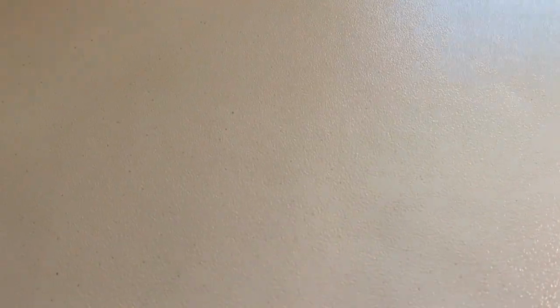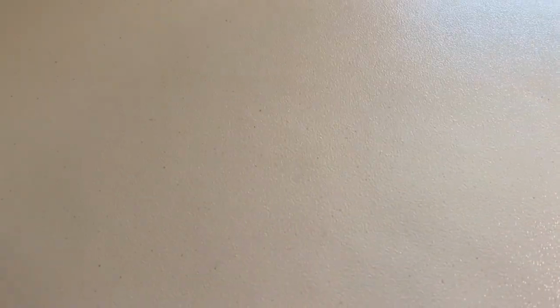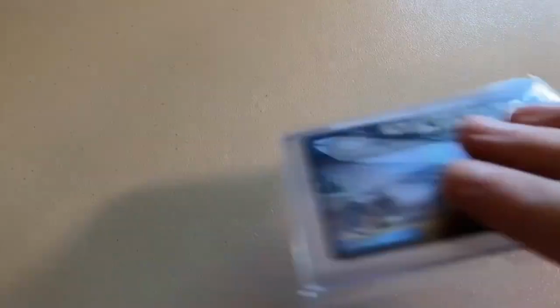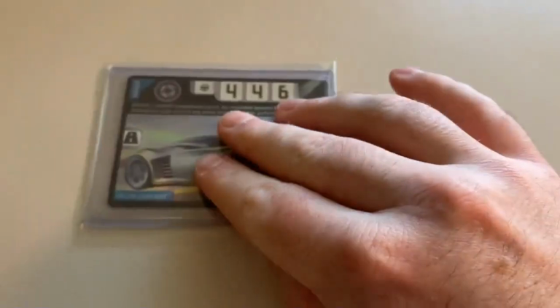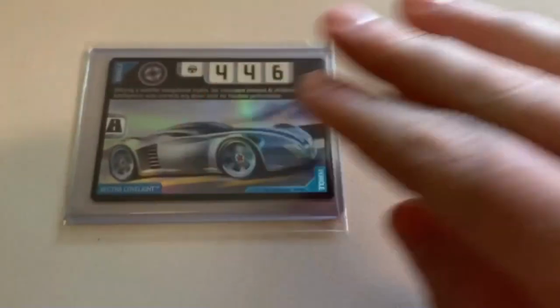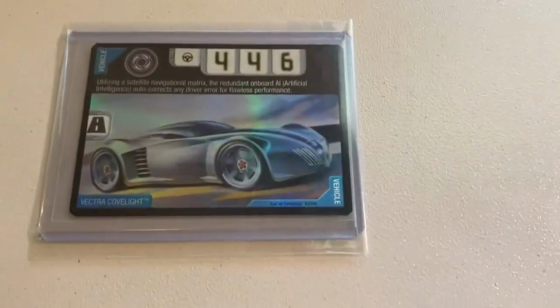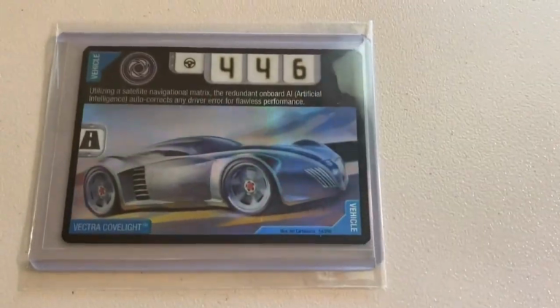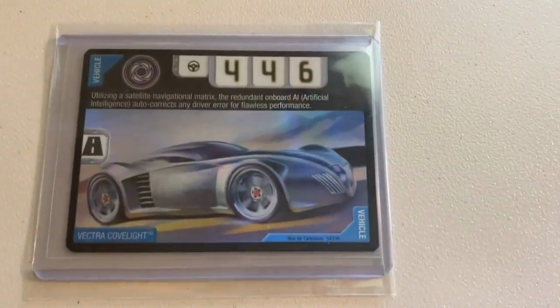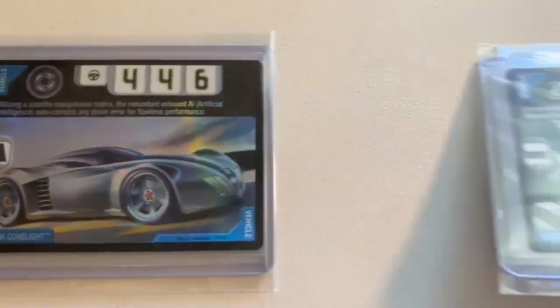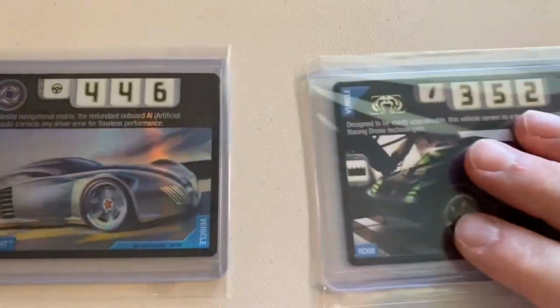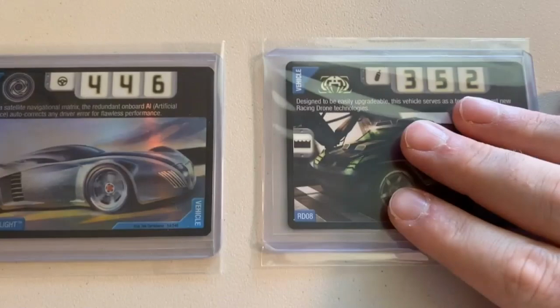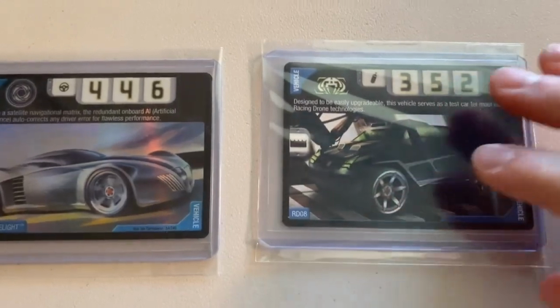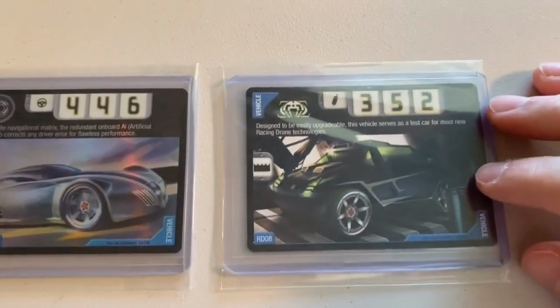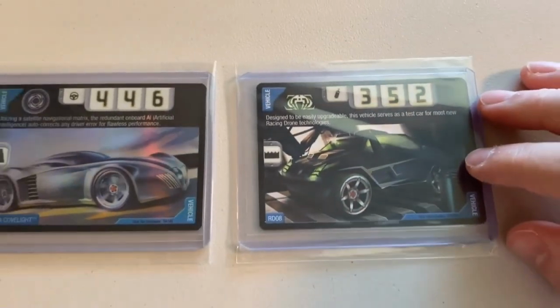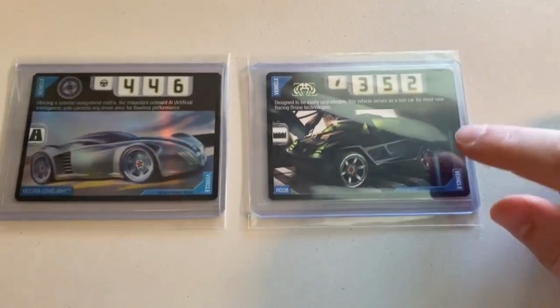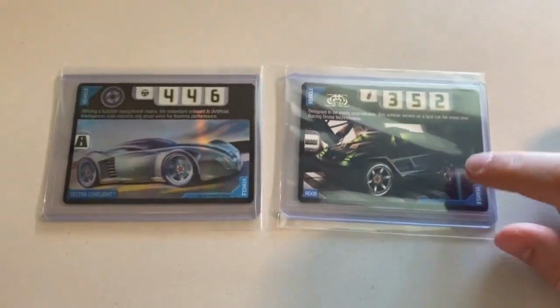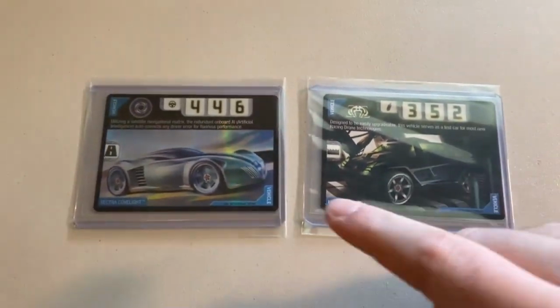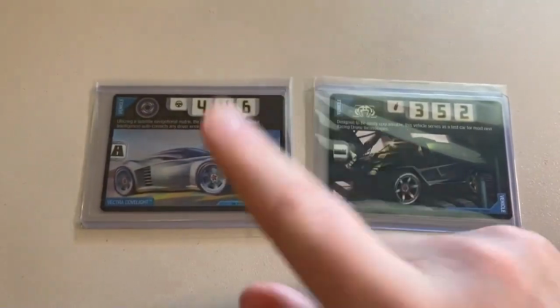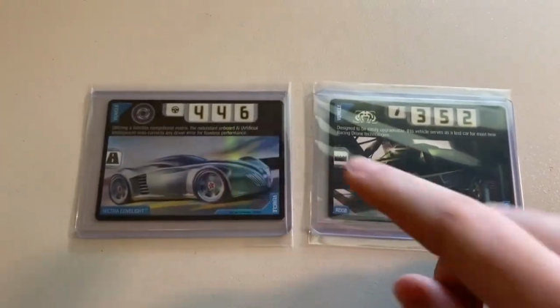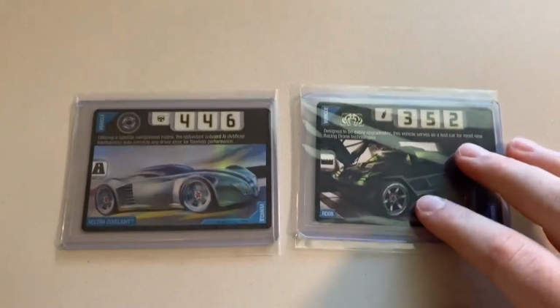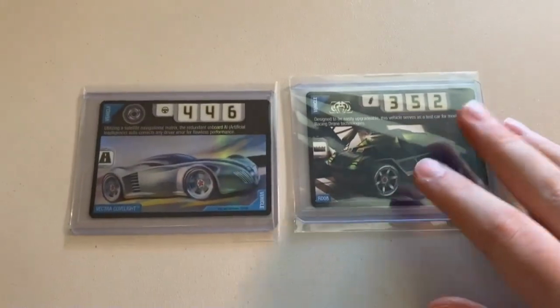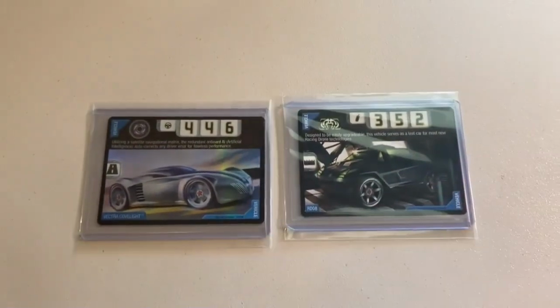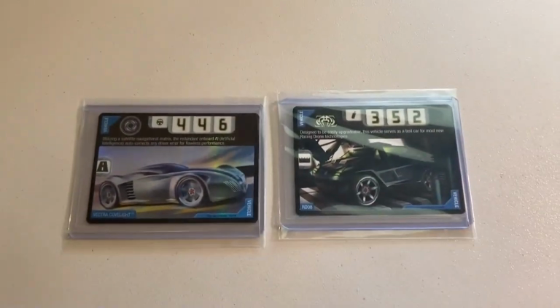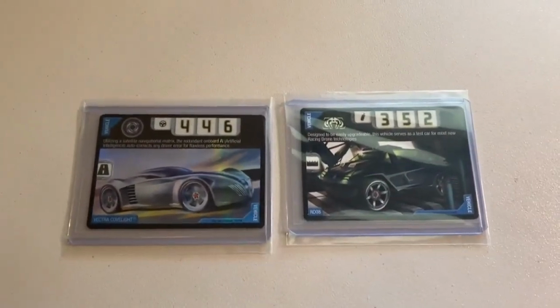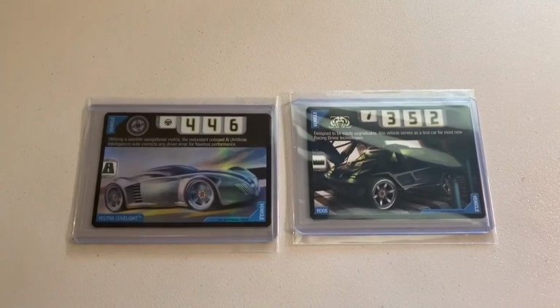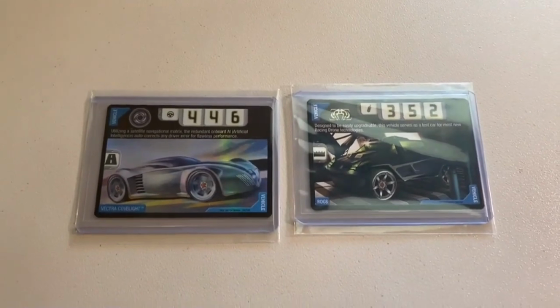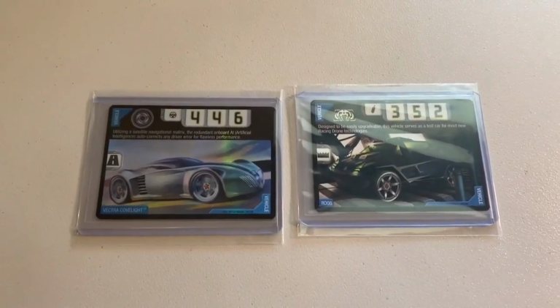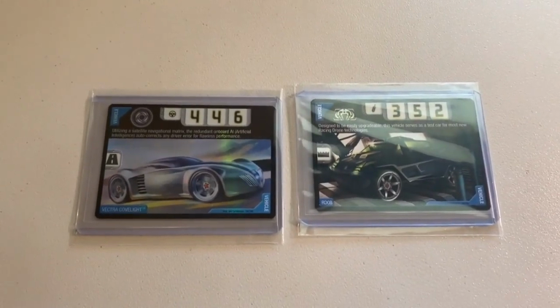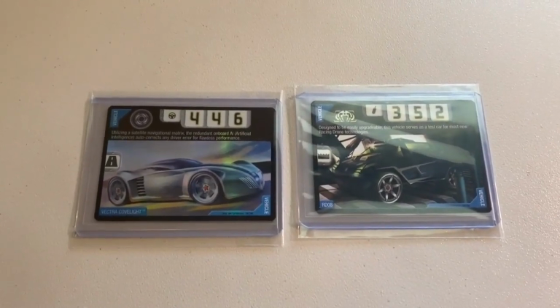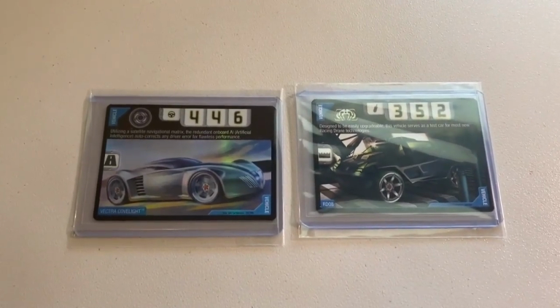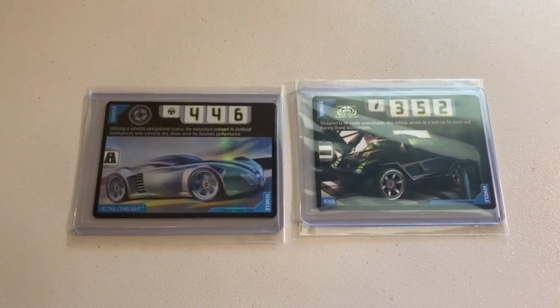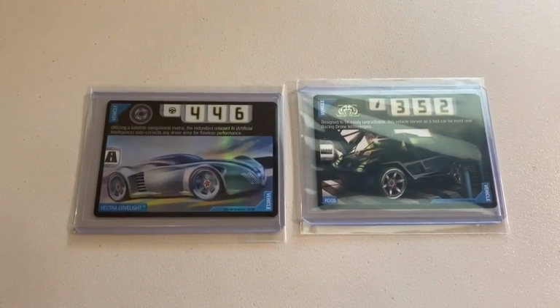Next up, two more rare vehicle cards — a foil Vector Cove Light and an RDO8. I think I have one more copy of each, so get them while you can. The grand total on this order was $39 even to a return buyer — thanks for that purchase.